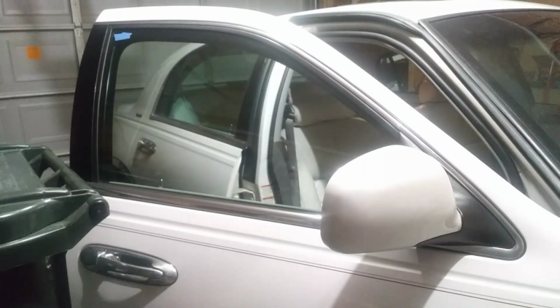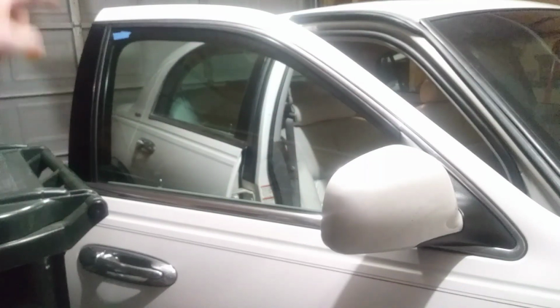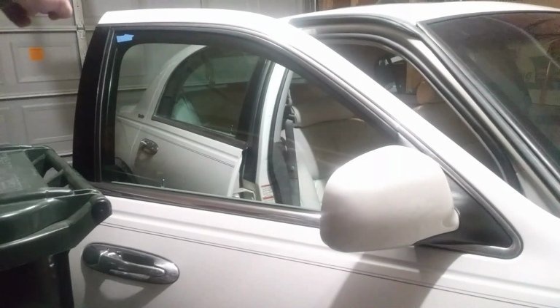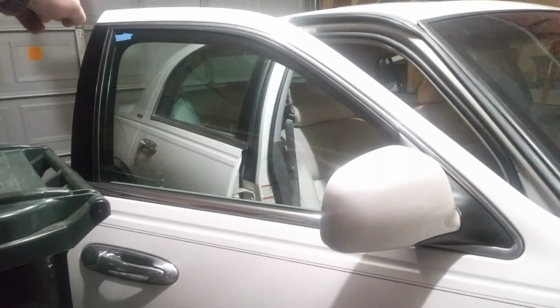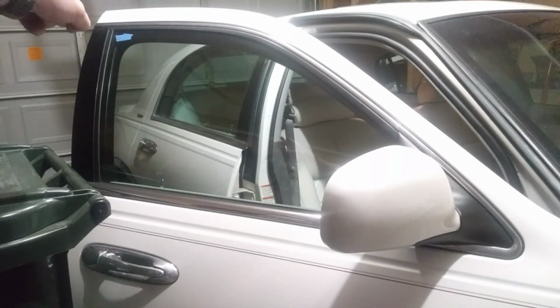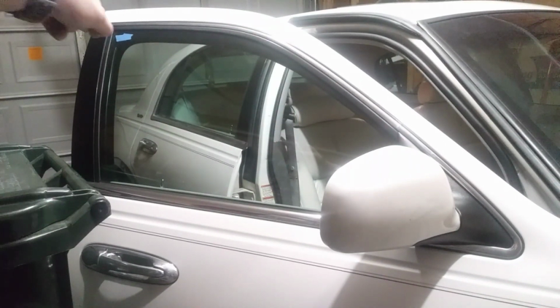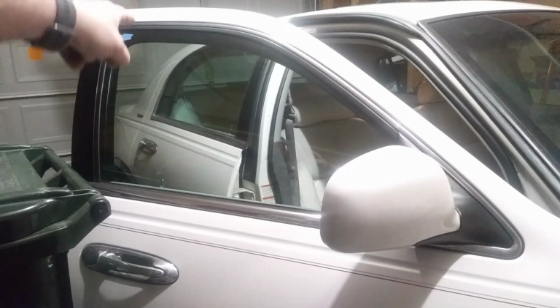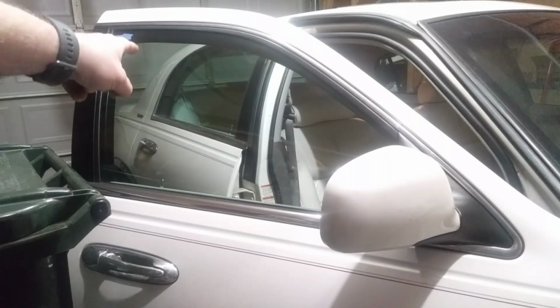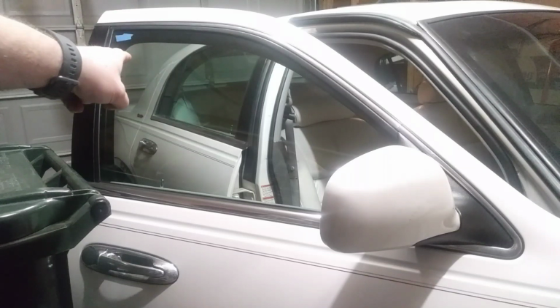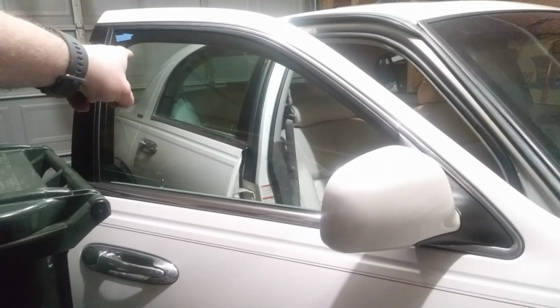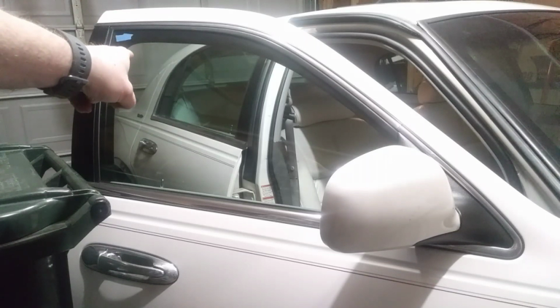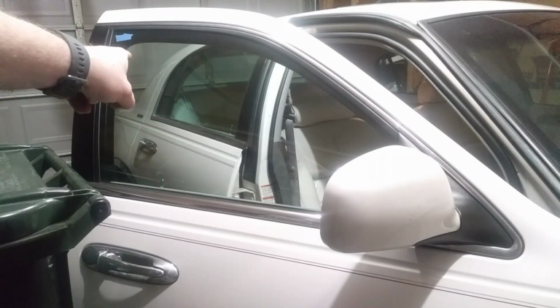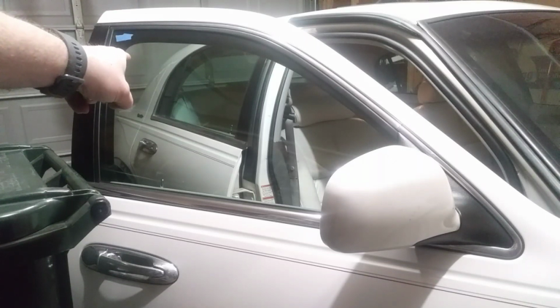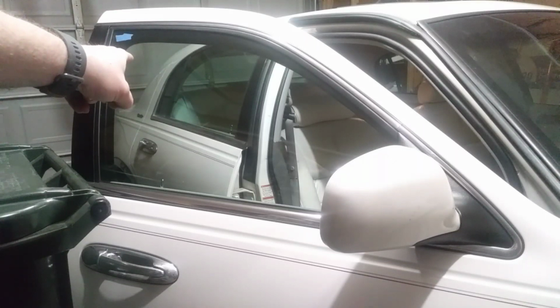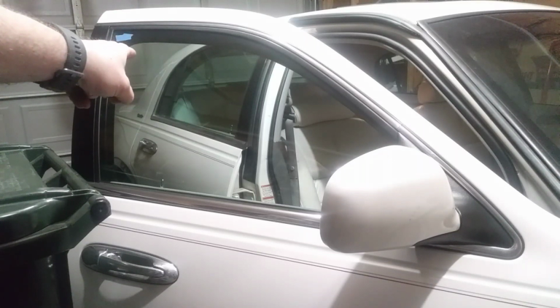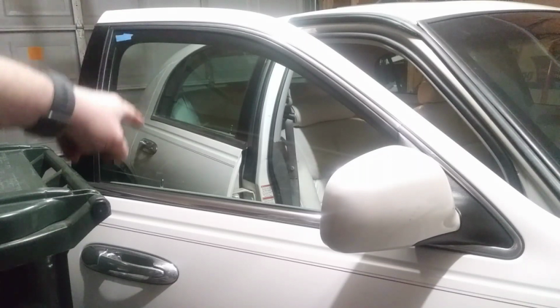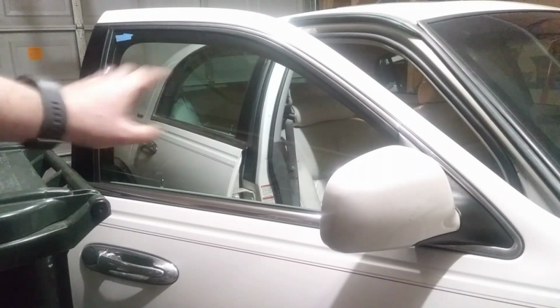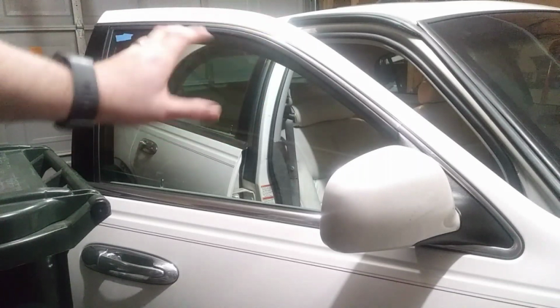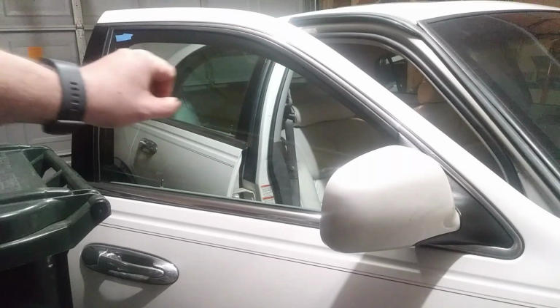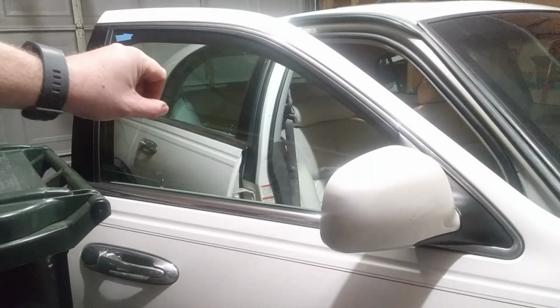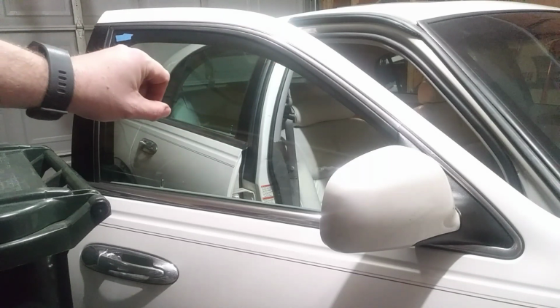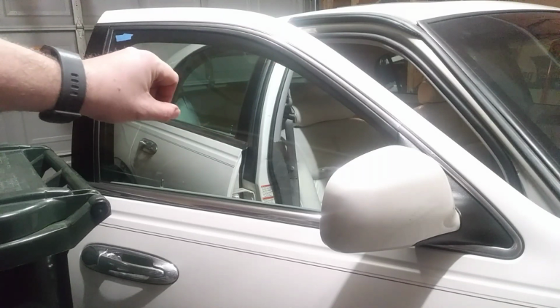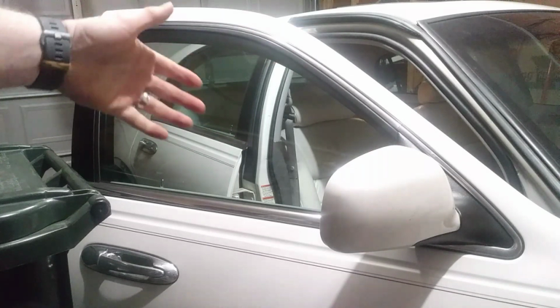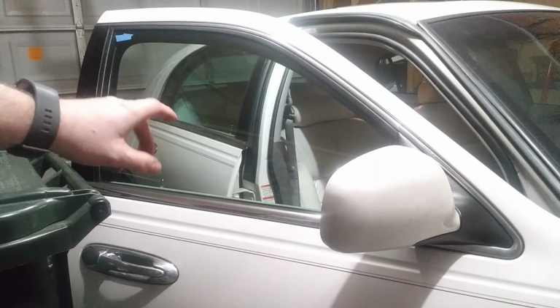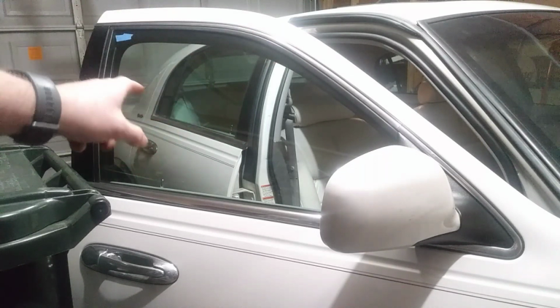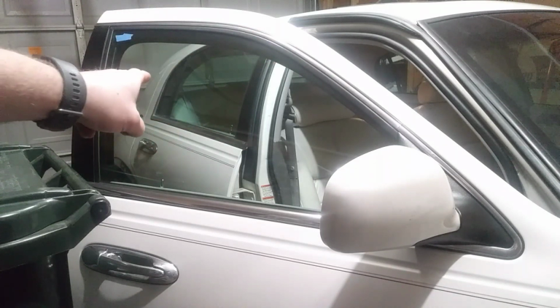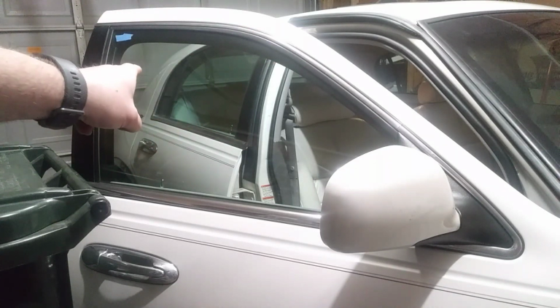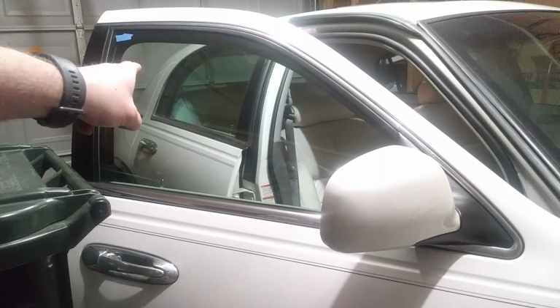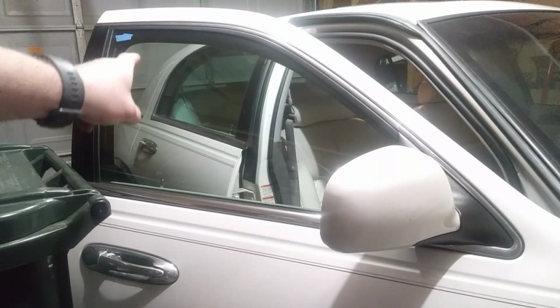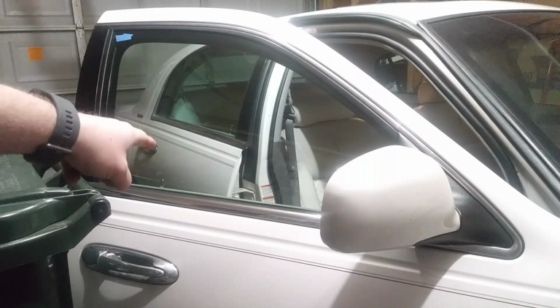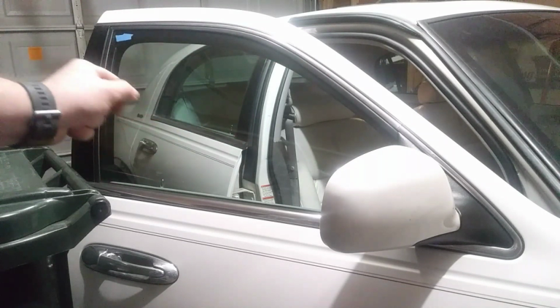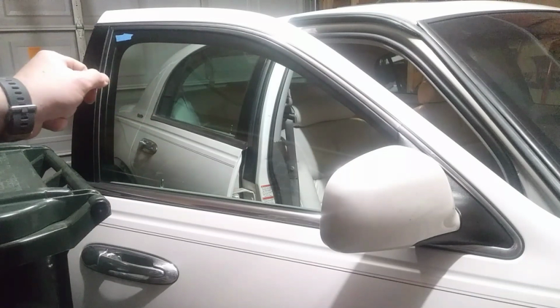You'll notice I did put a piece of tape in the top left corner of my window, right there — top left corner of the window — so that you can kind of watch it. I do super clean my windows so sometimes it's hard to see, but I think with that piece of tape you'll be able to watch me roll it down and we'll be able to time it.